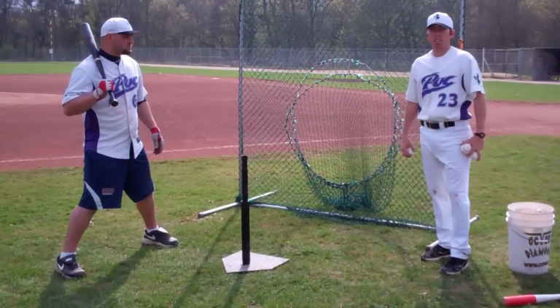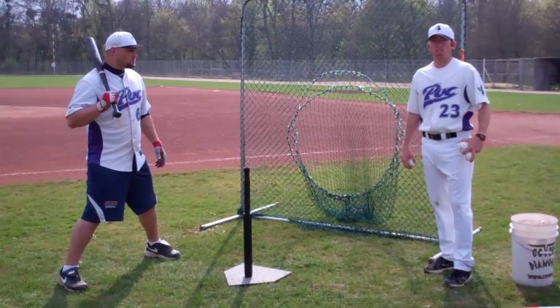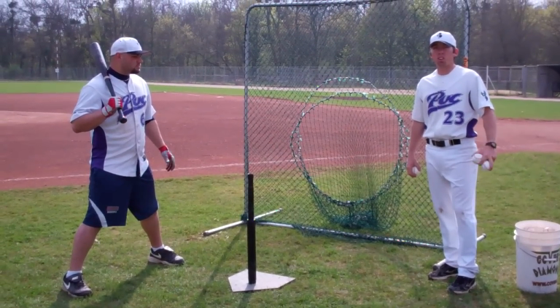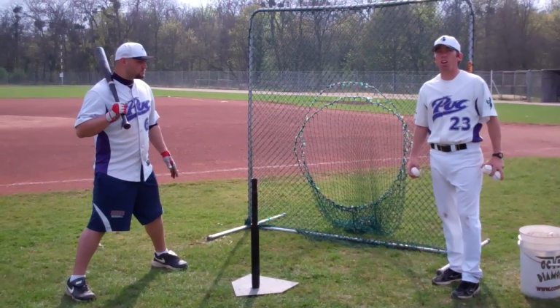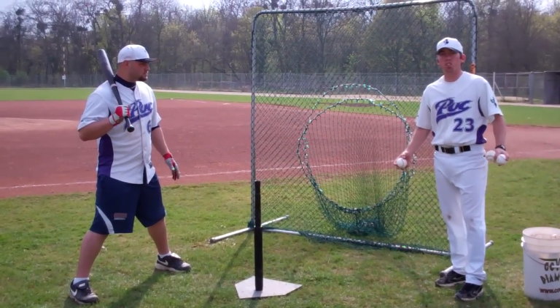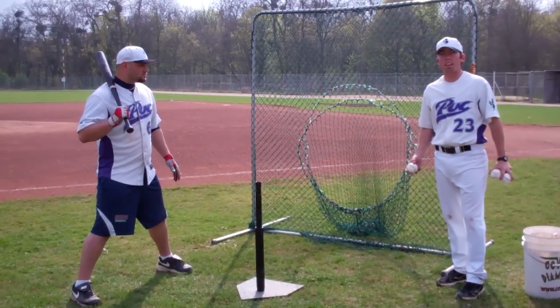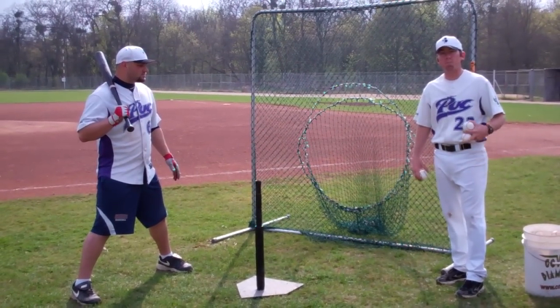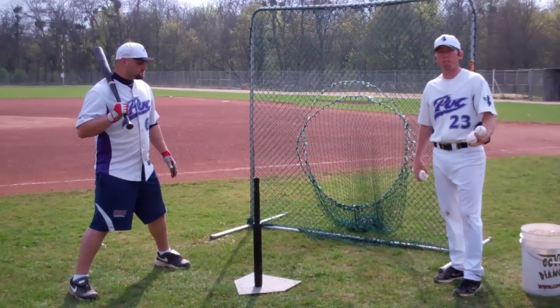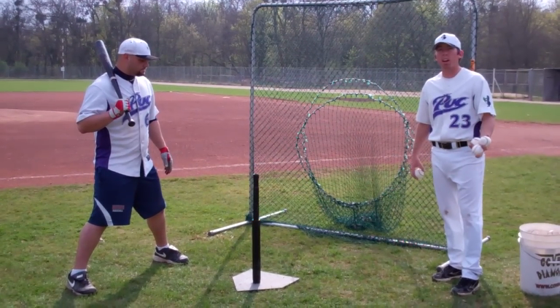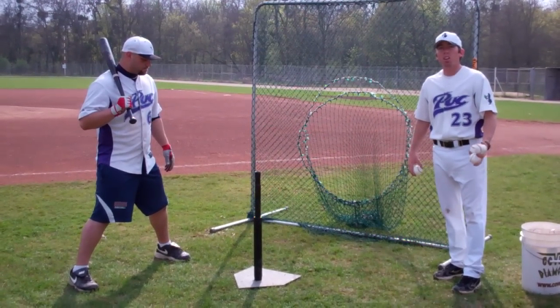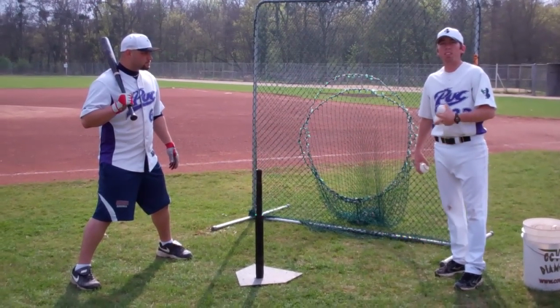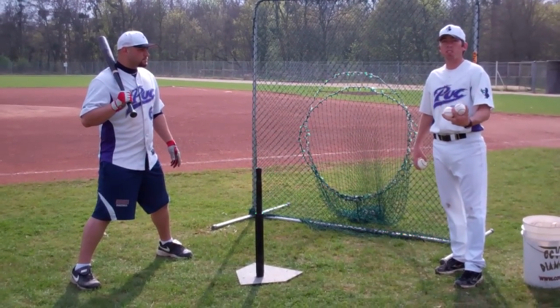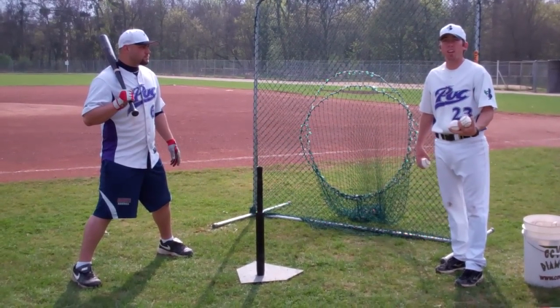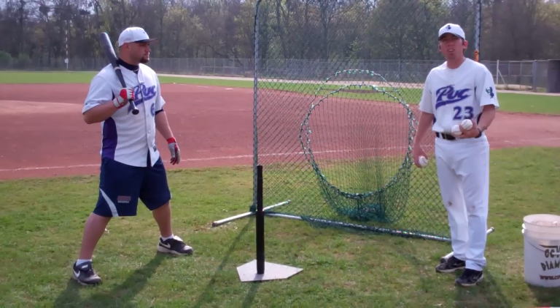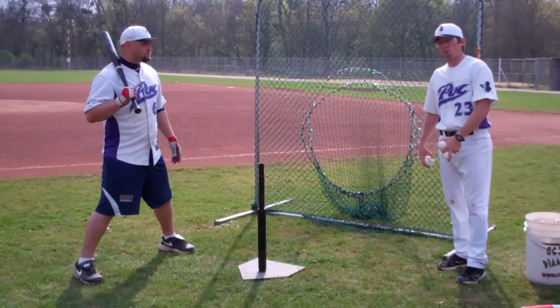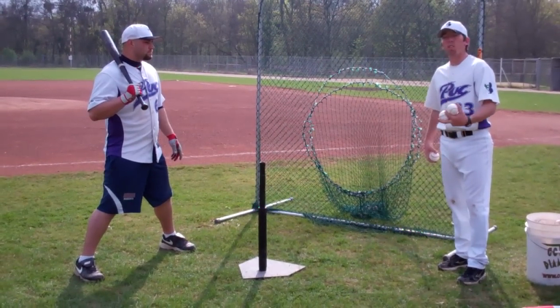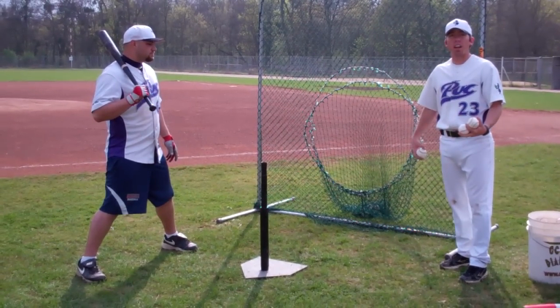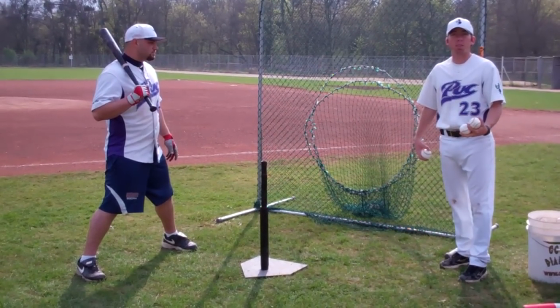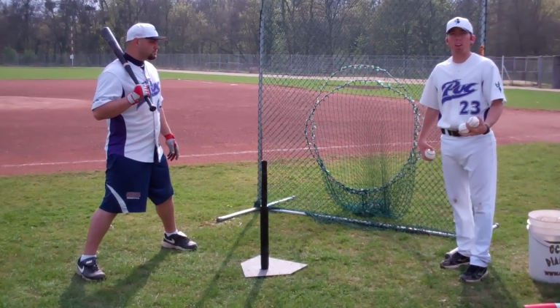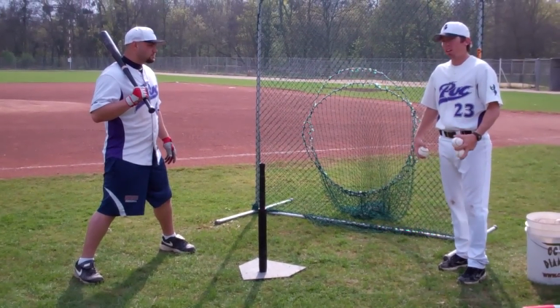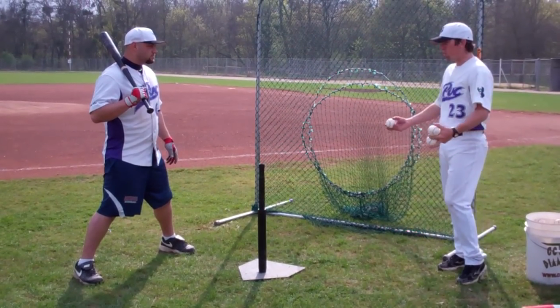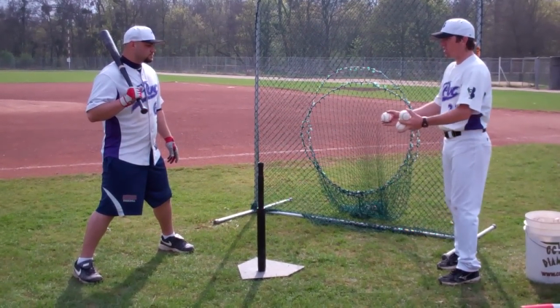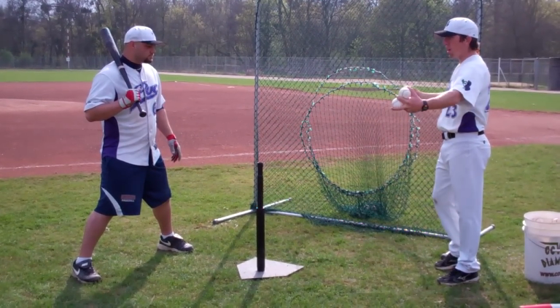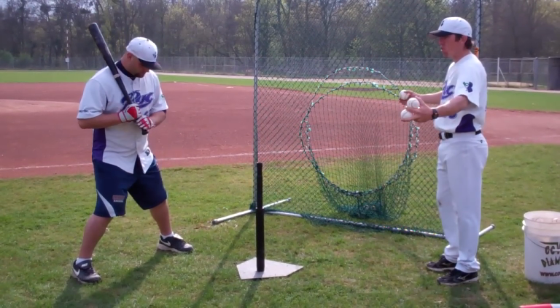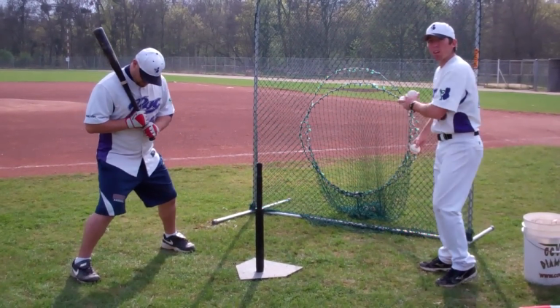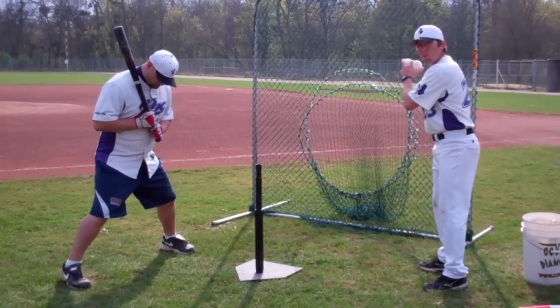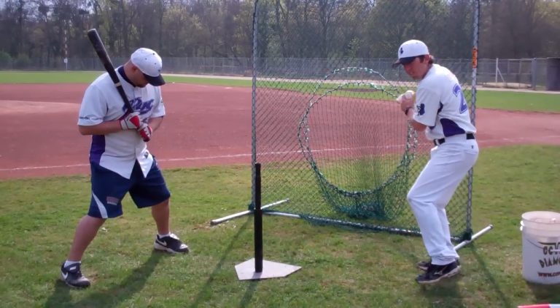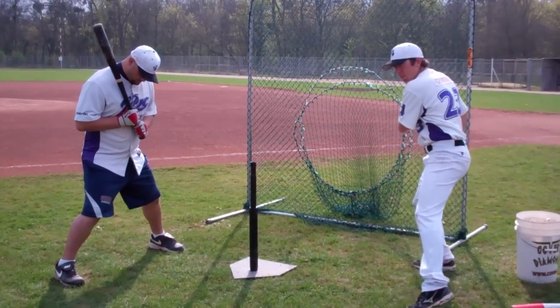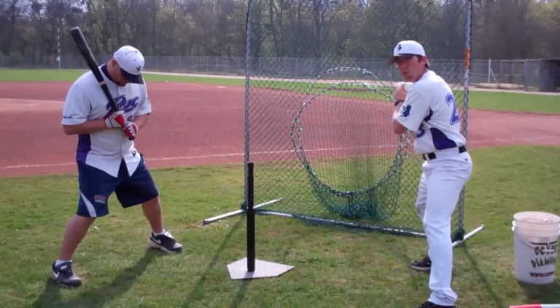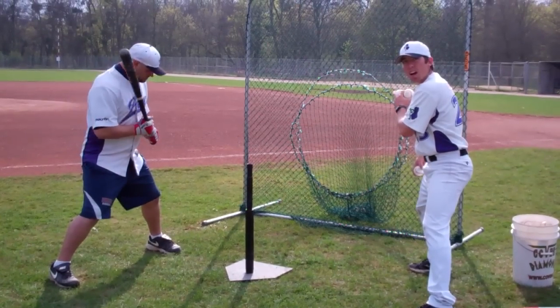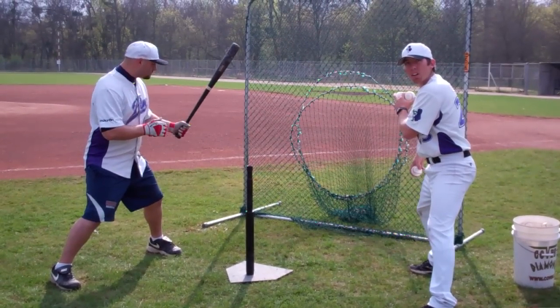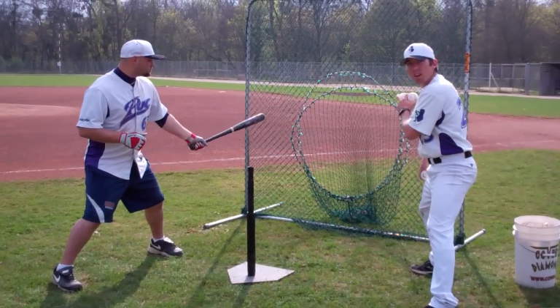This drill is called no stride. It's important for a player who's having difficulty with his hands or is over-striding to hit the ball. All the player does is spread out to the point where after he makes his normal stride, where he ends up.